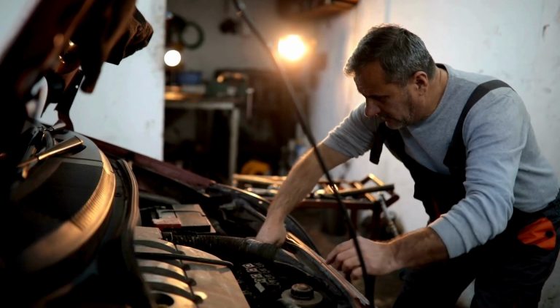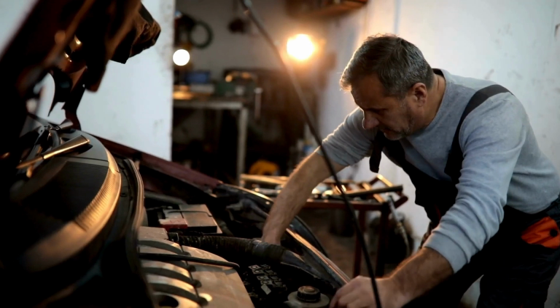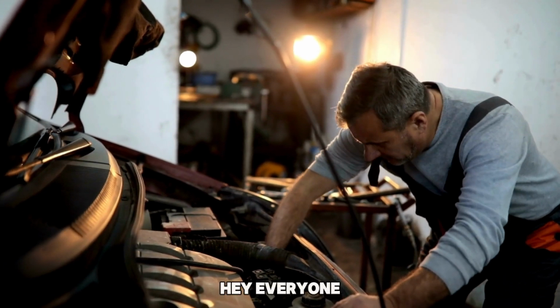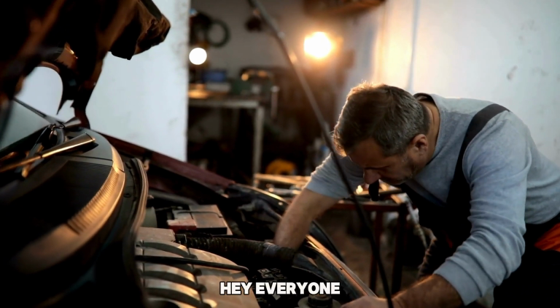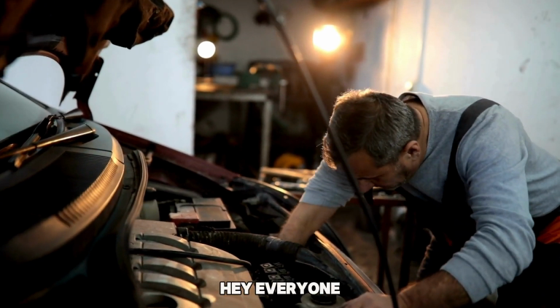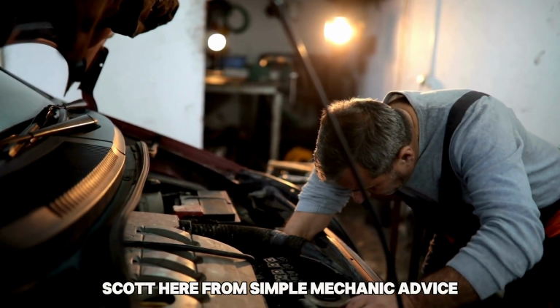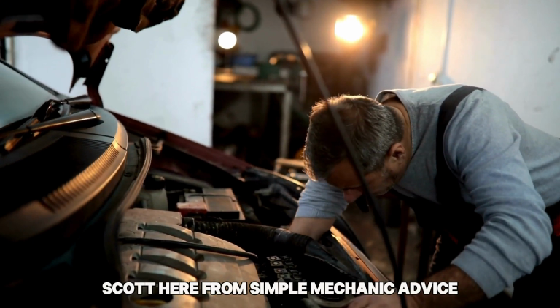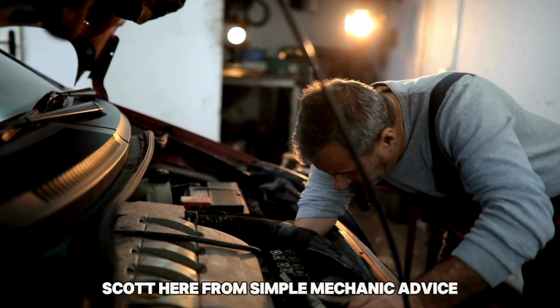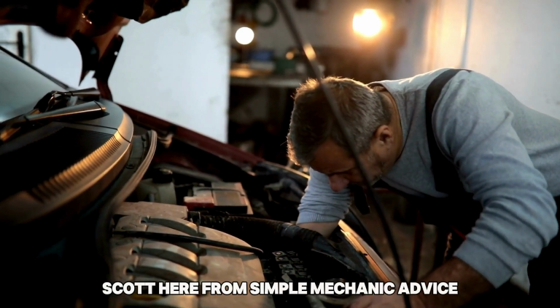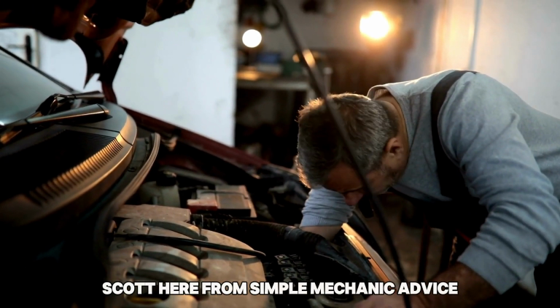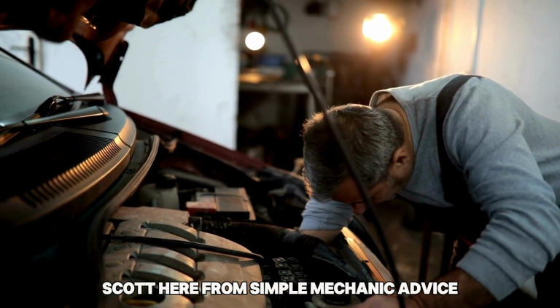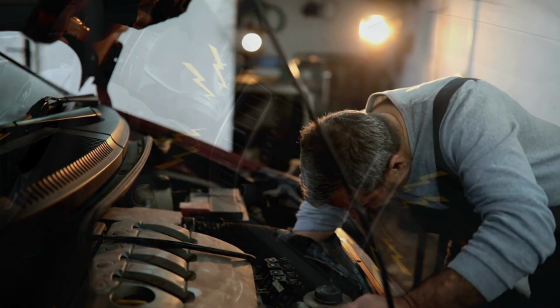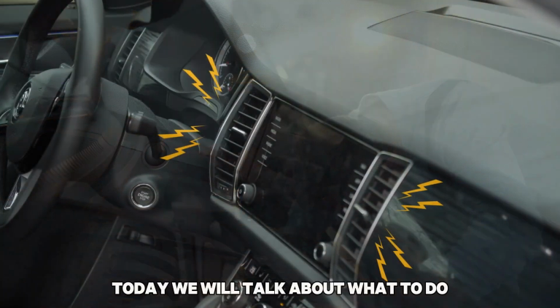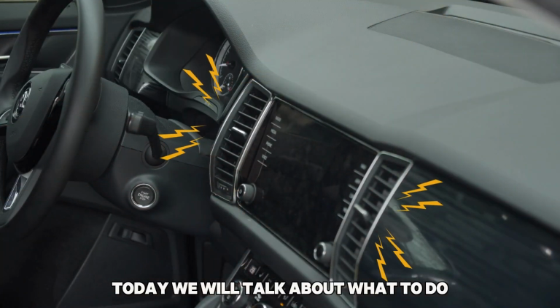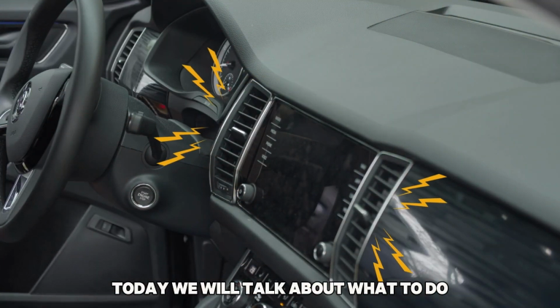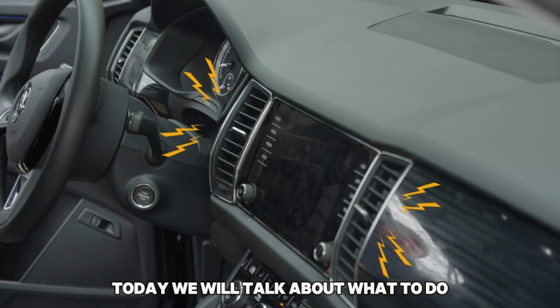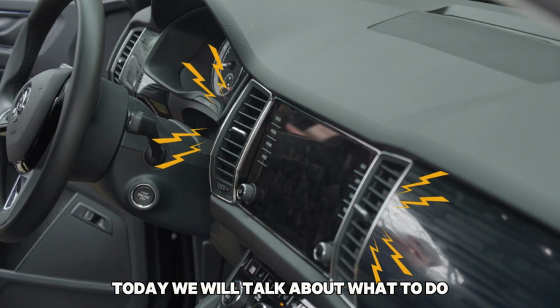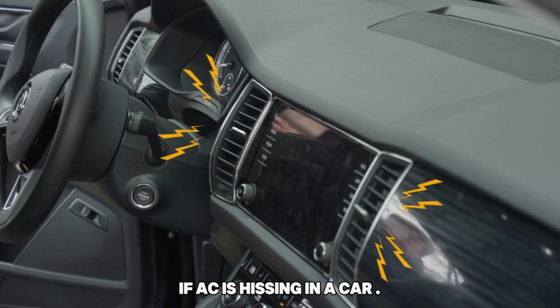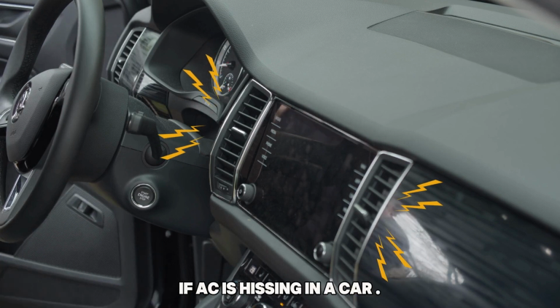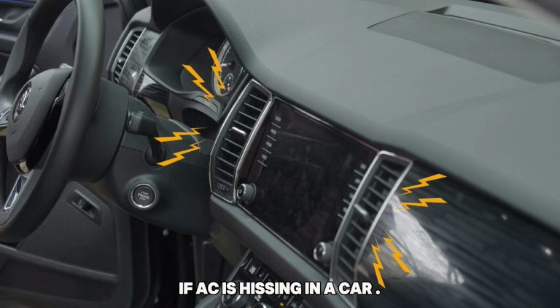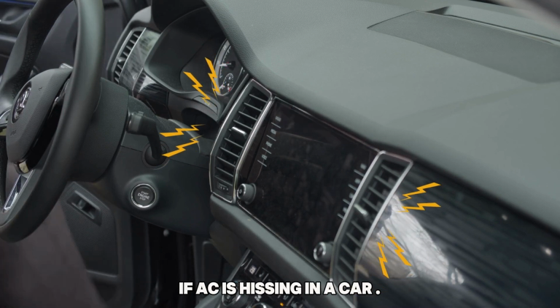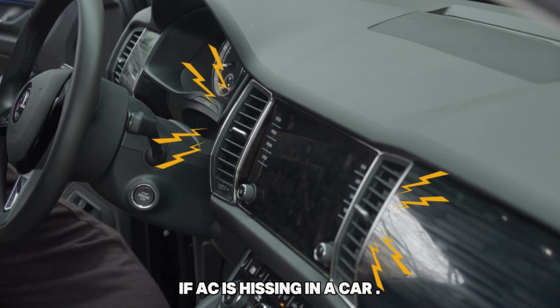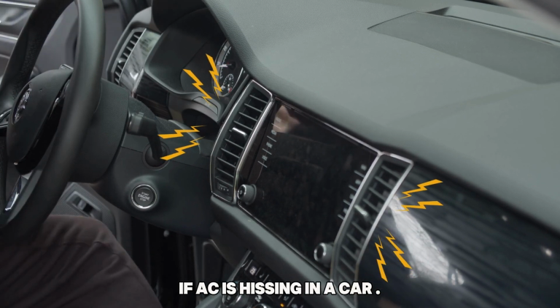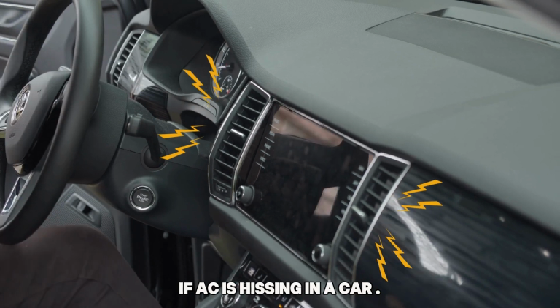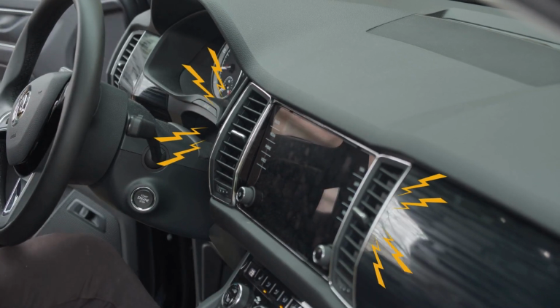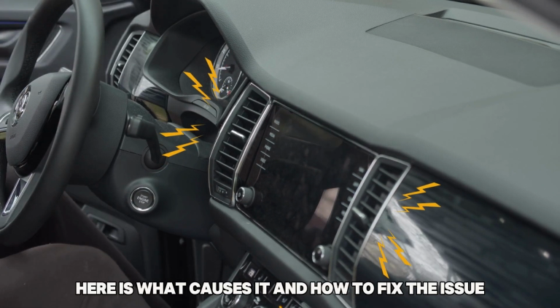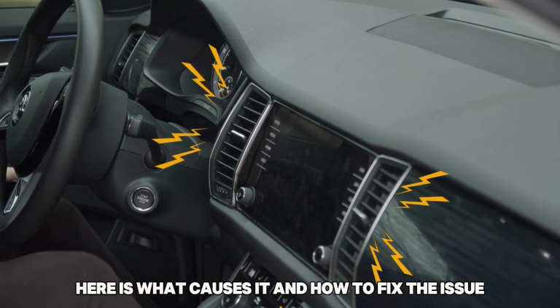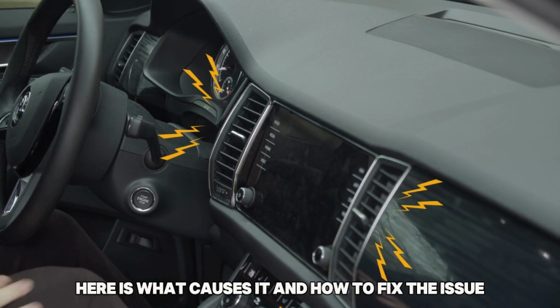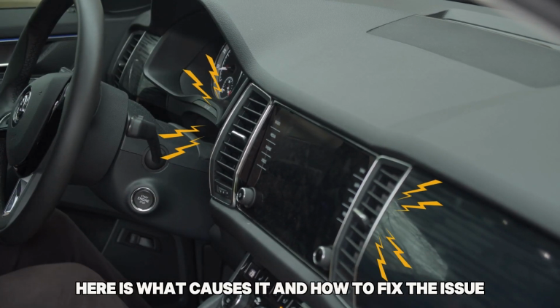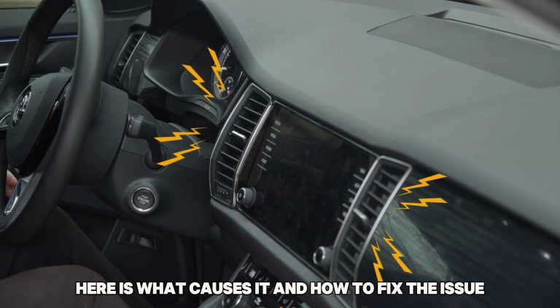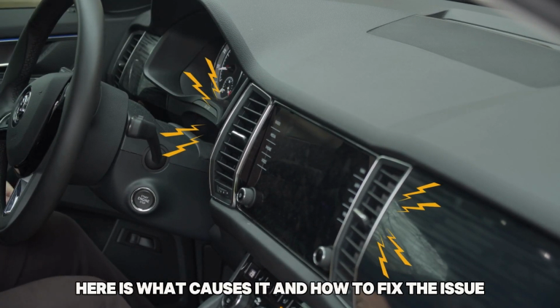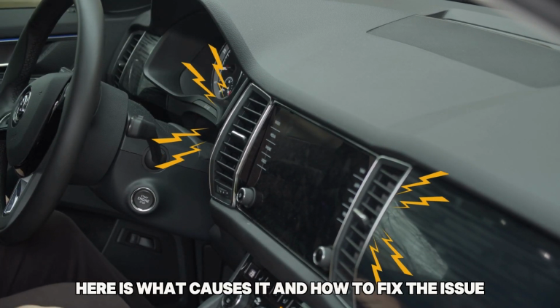Hey everyone, Scott here from Simple Mechanic Advice. Today we will talk about what to do if your AC is hissing in a car — here is what causes it and how to fix the issue.